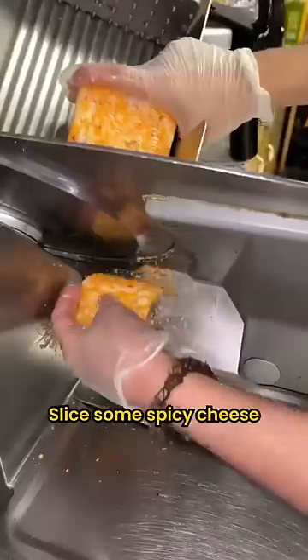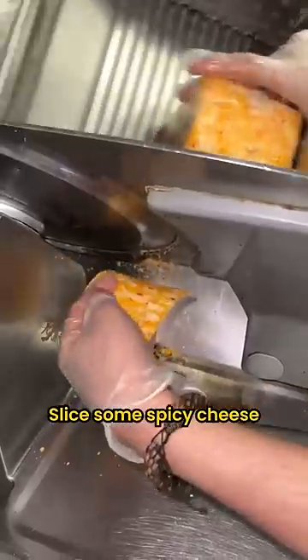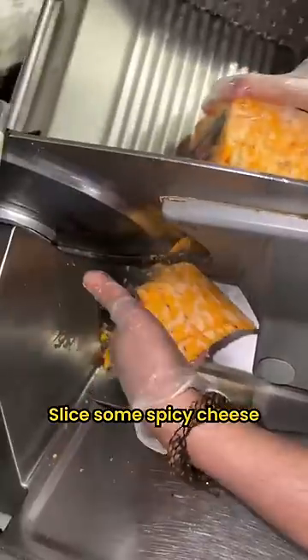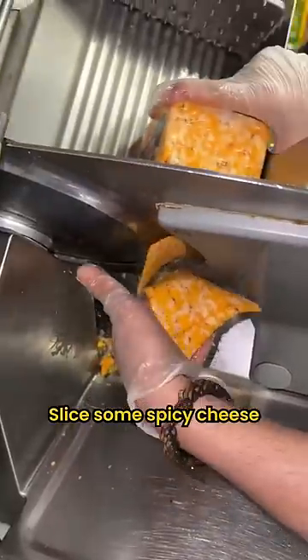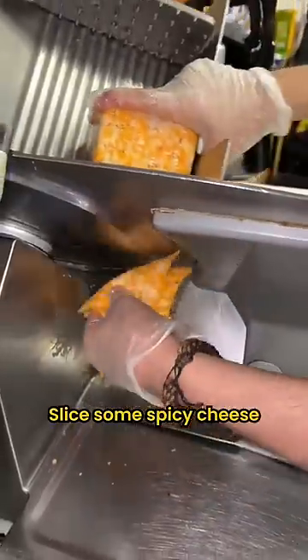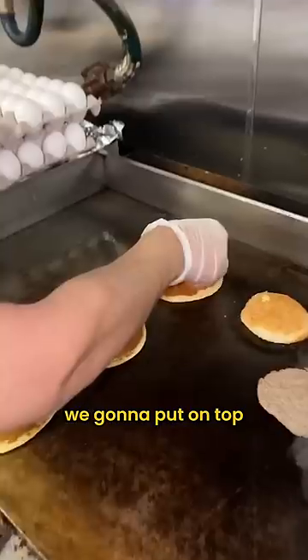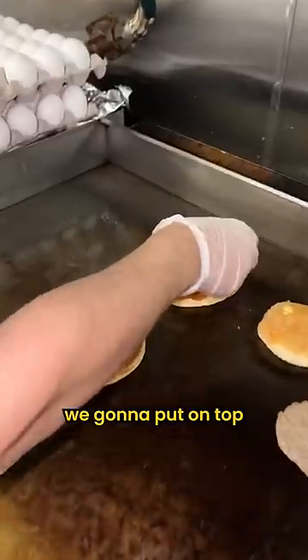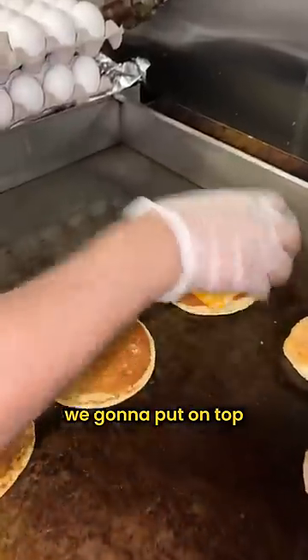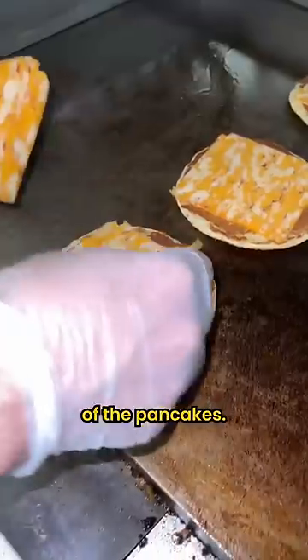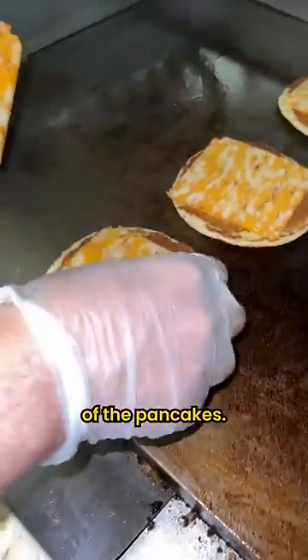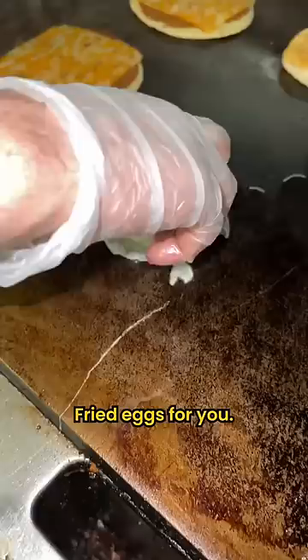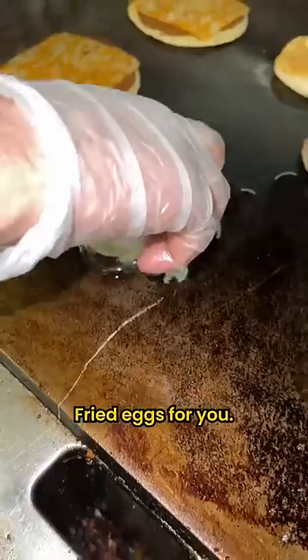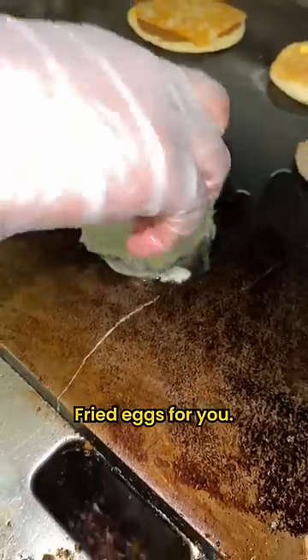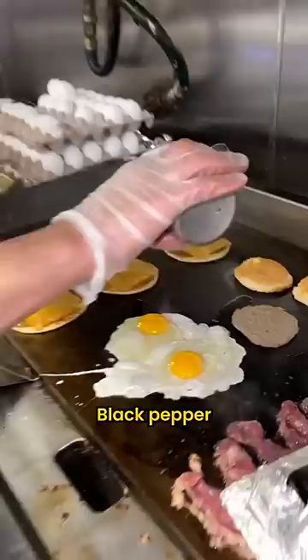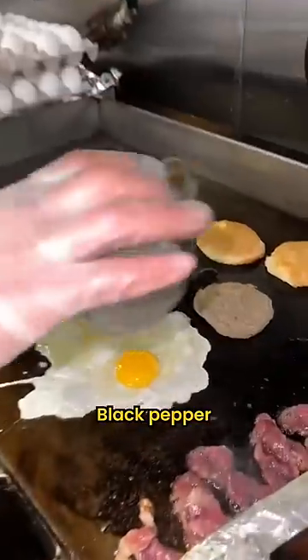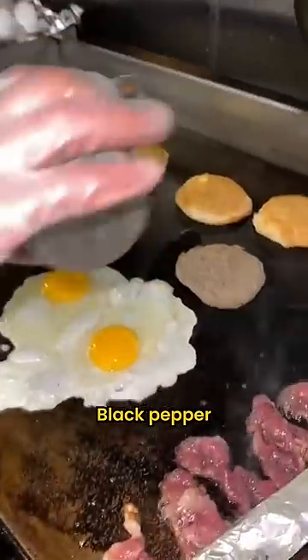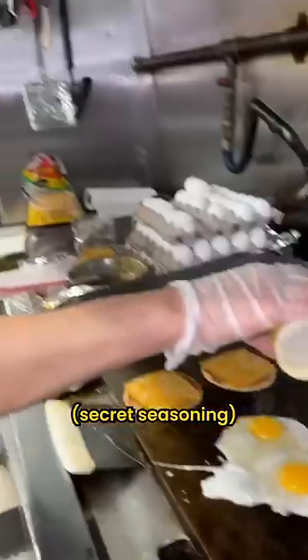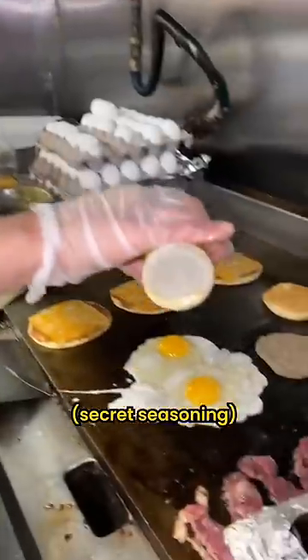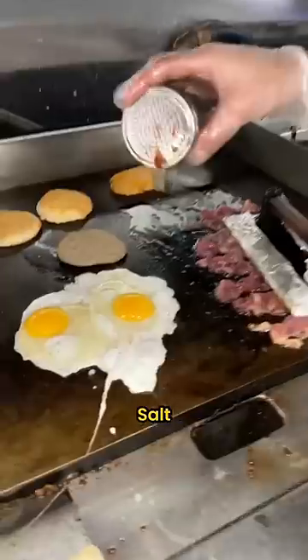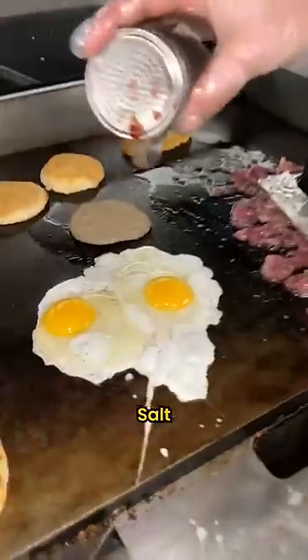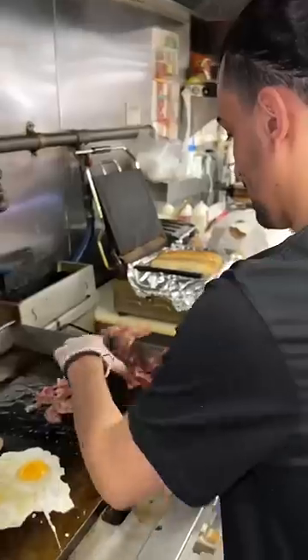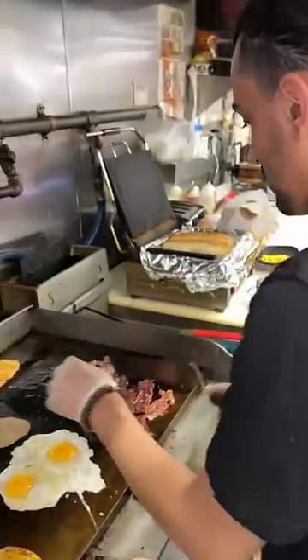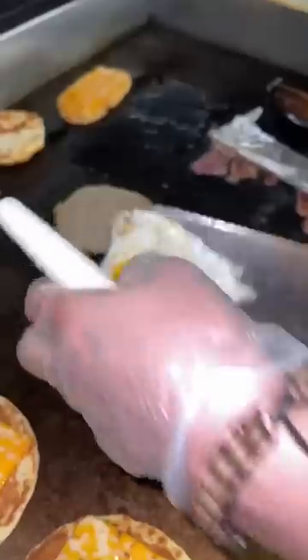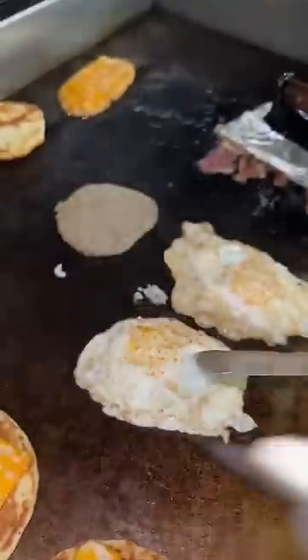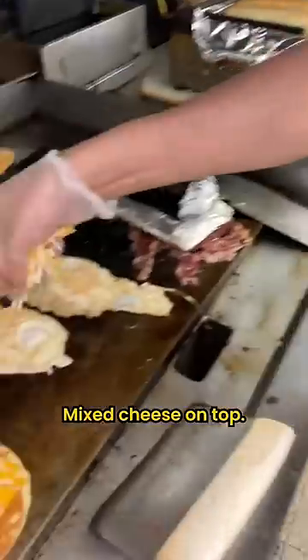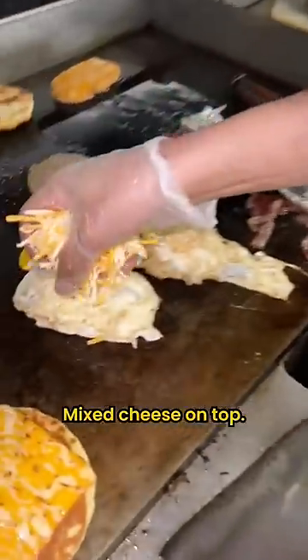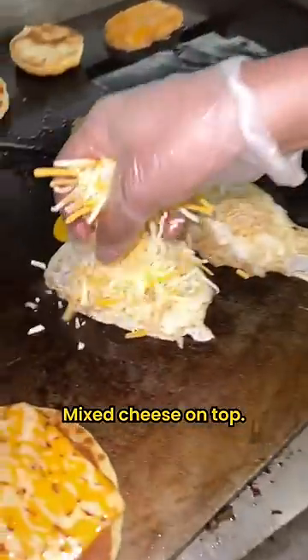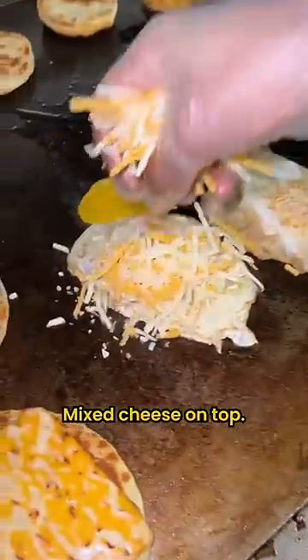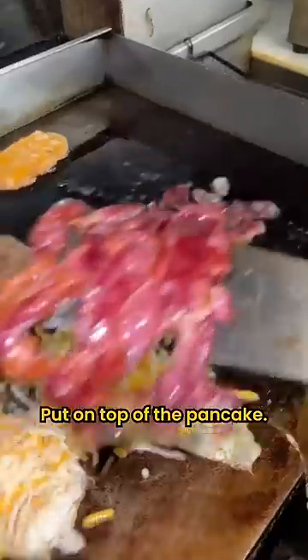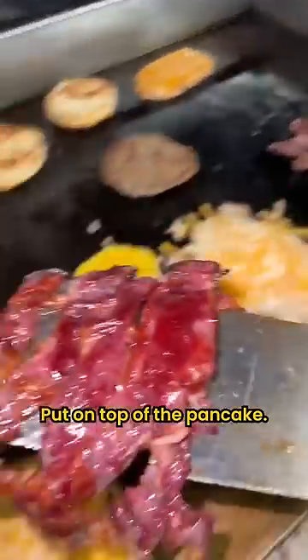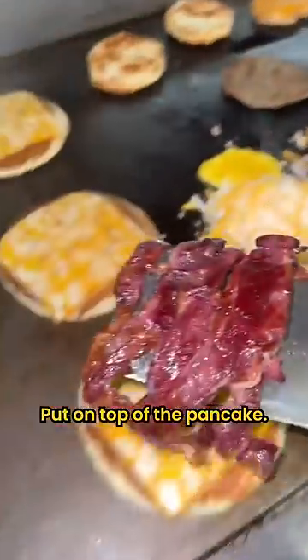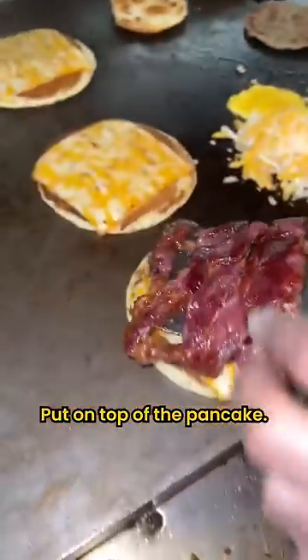Slice some spicy cheese, we're gonna put on top of the pancake. Fried eggs, black pepper, double, salt. Mix cheese on top. Put on top of the pancake.